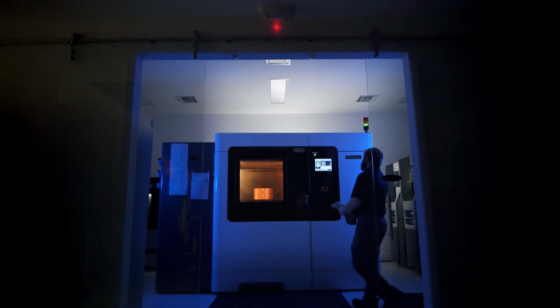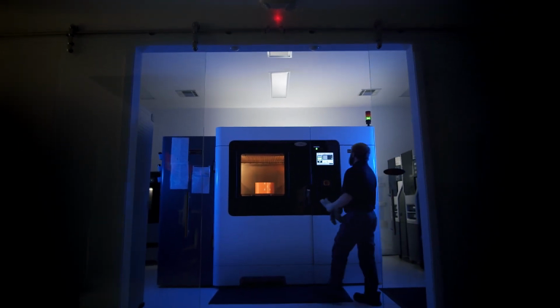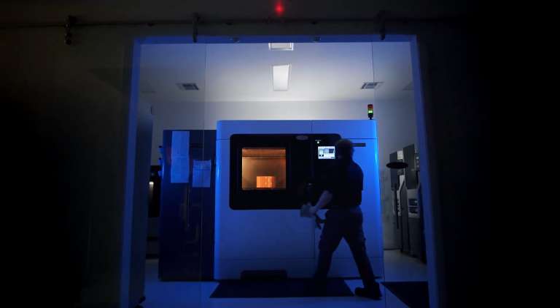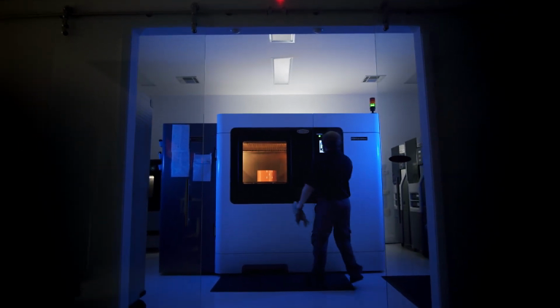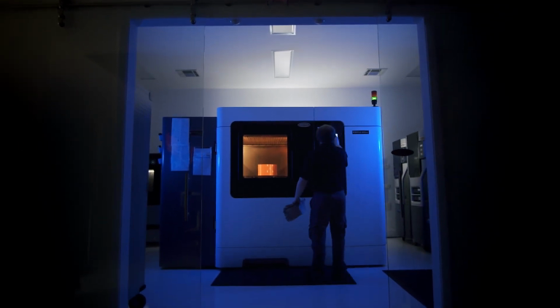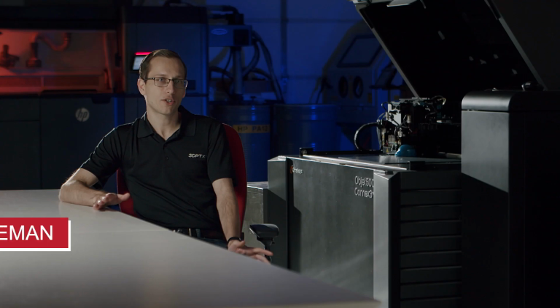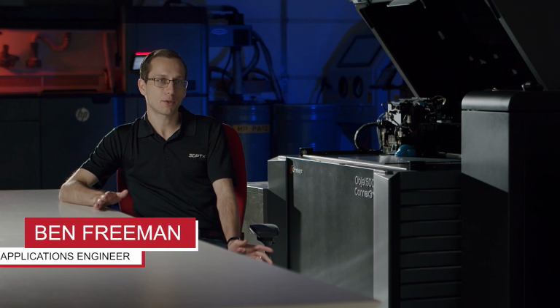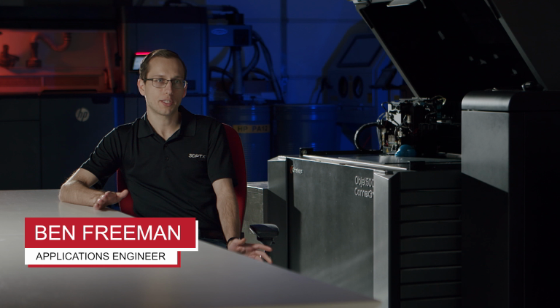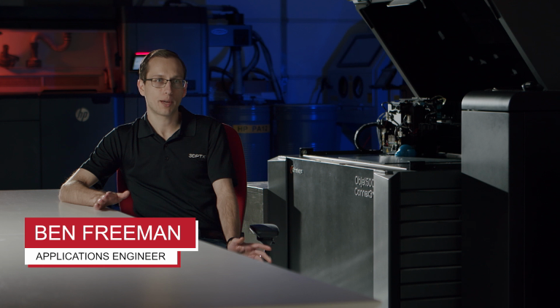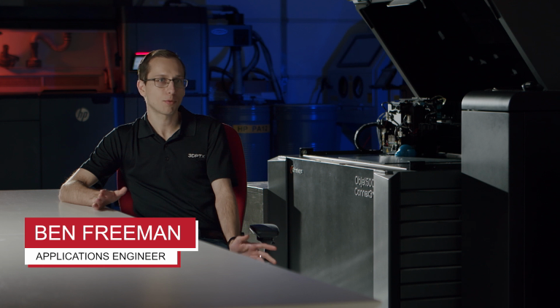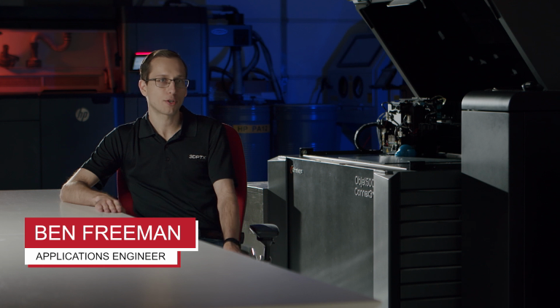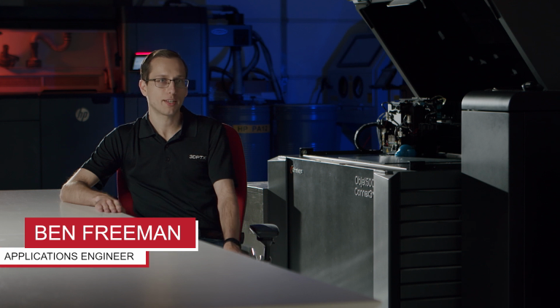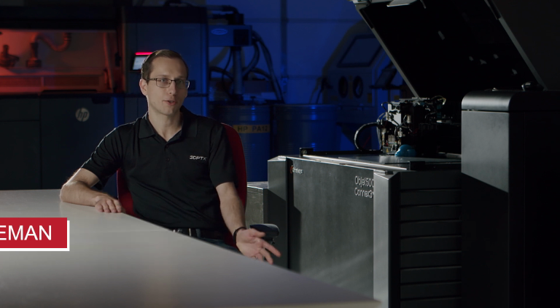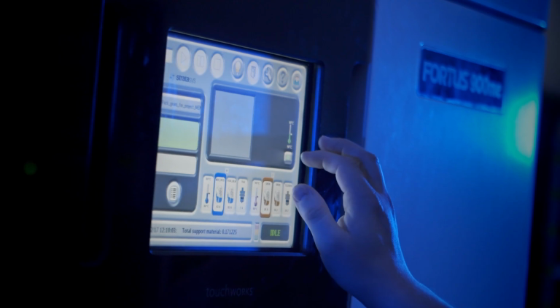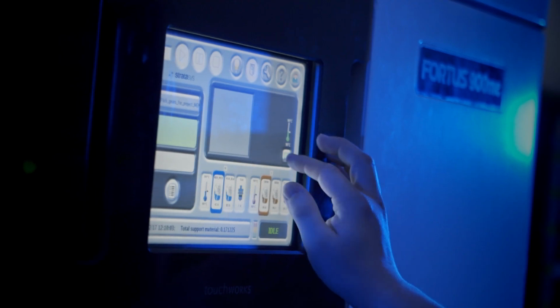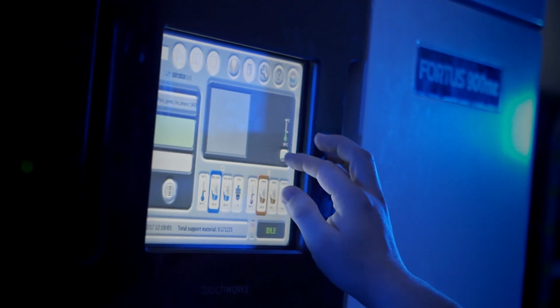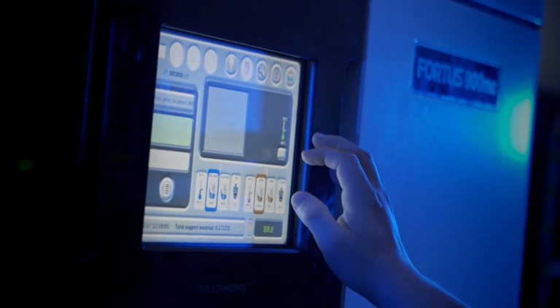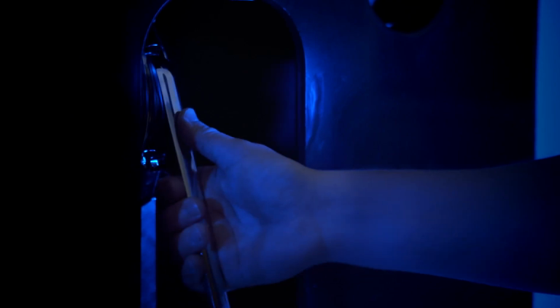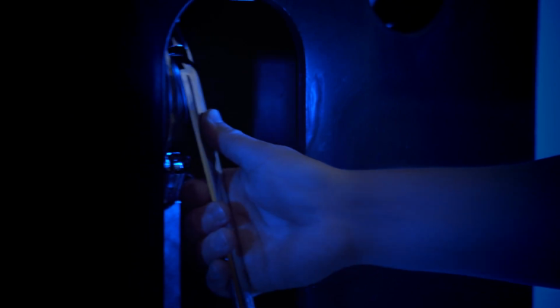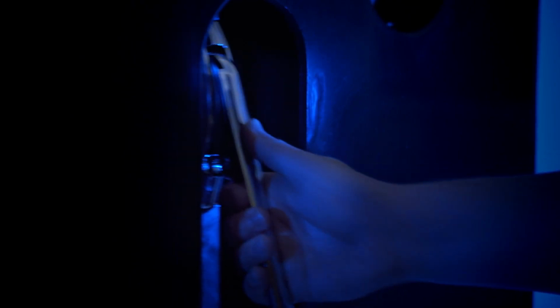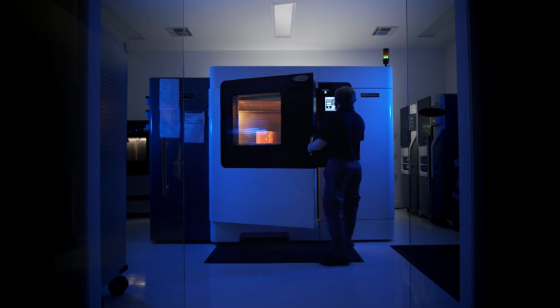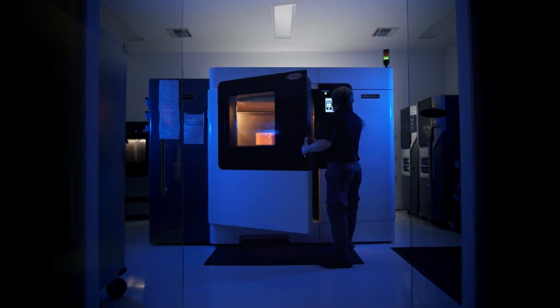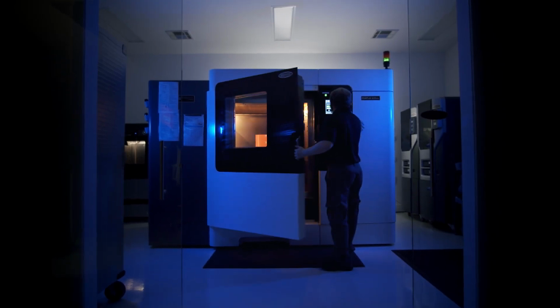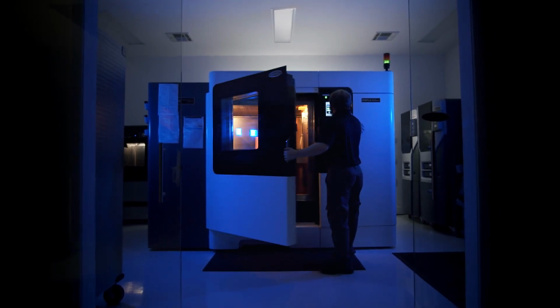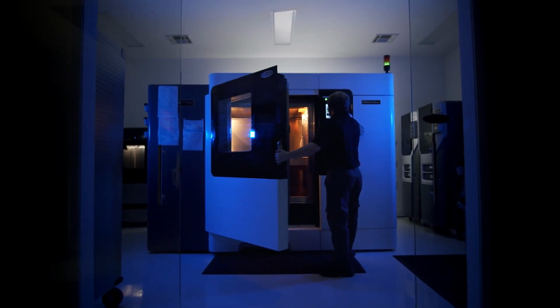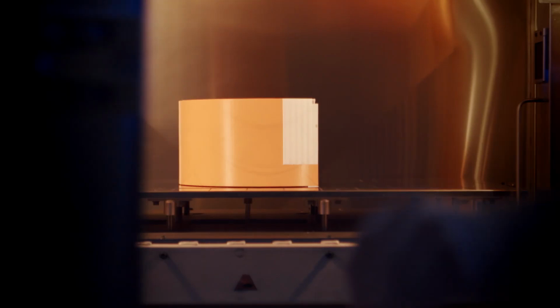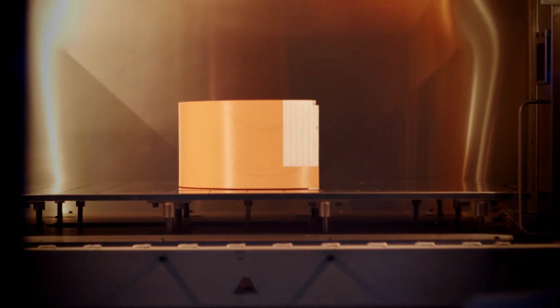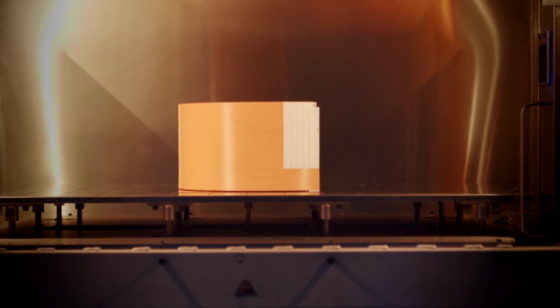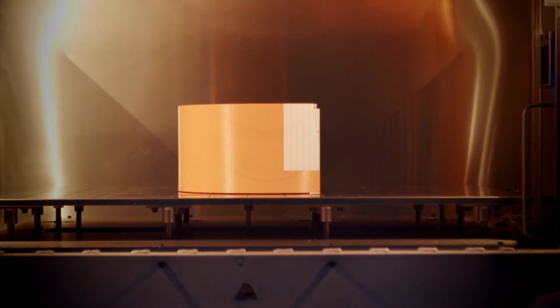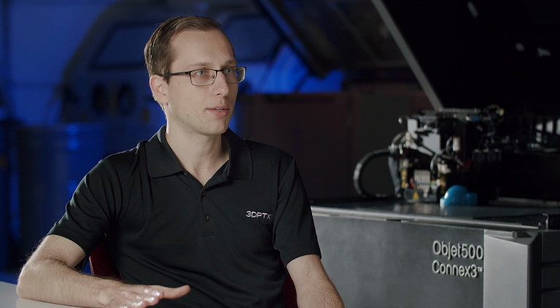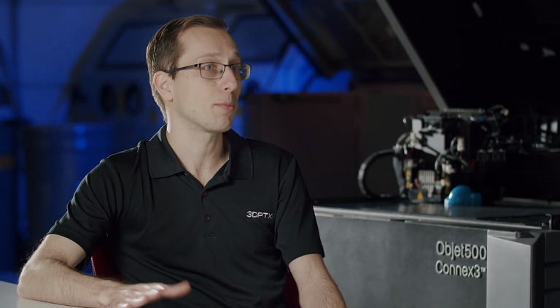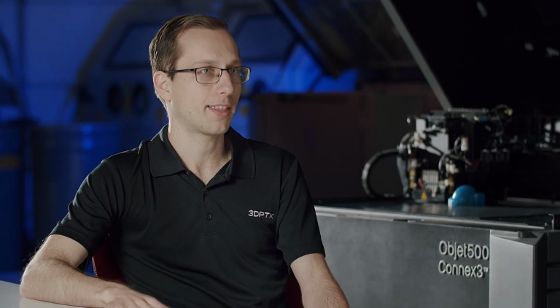3D printing offers a range of opportunities including impossible geometries and faster prototype production. We have access to the latest technologies in a range of printing processes, allowing us to build almost anything.